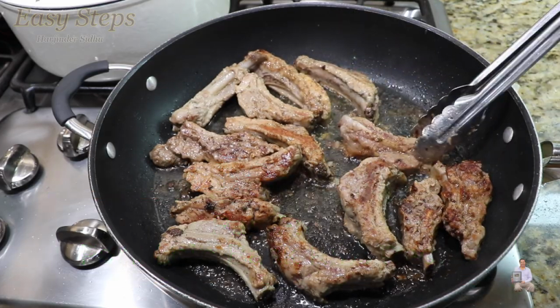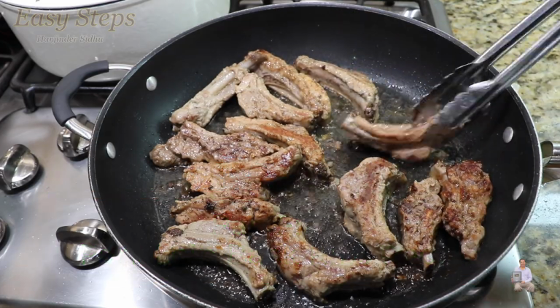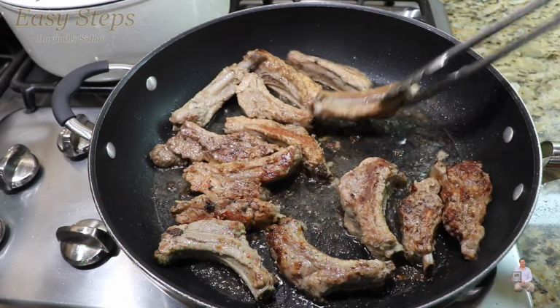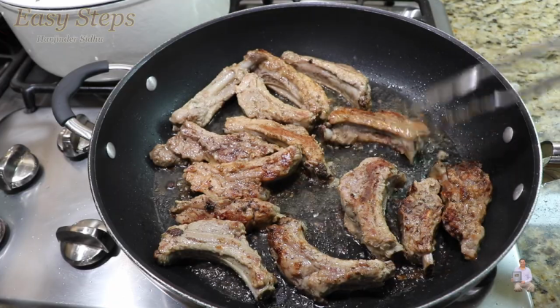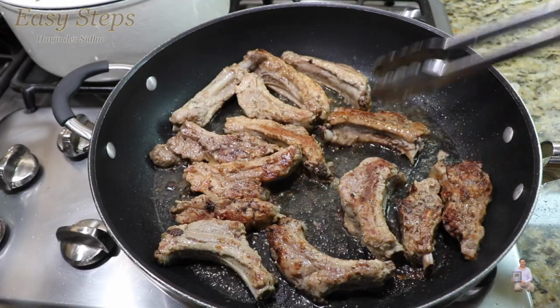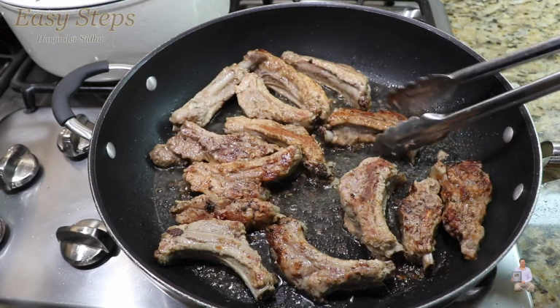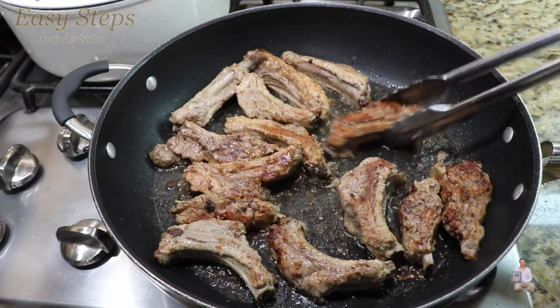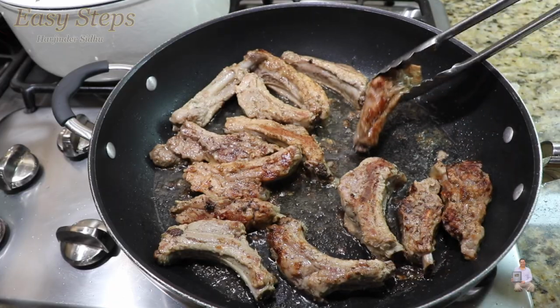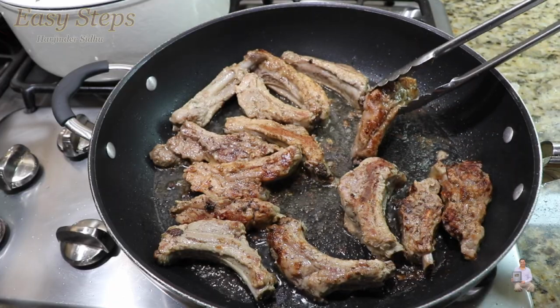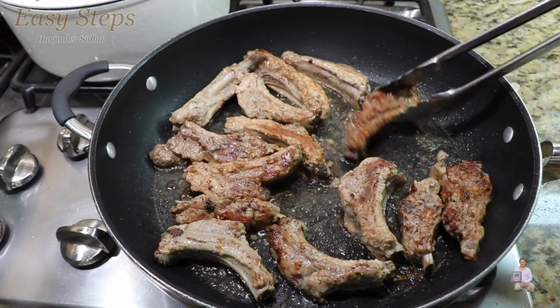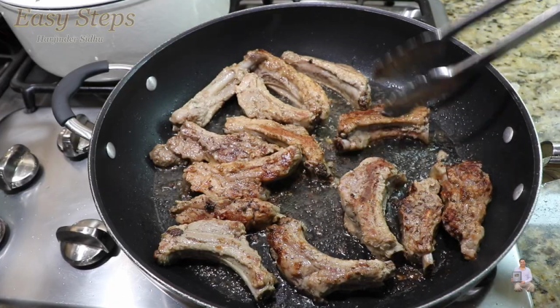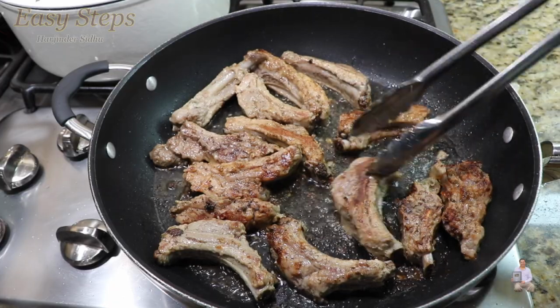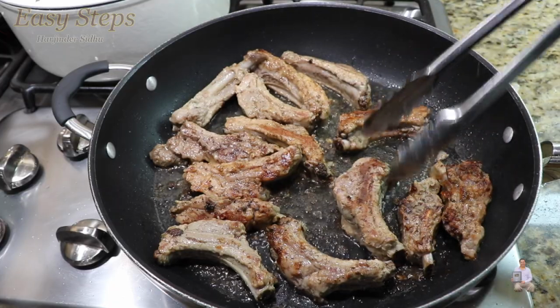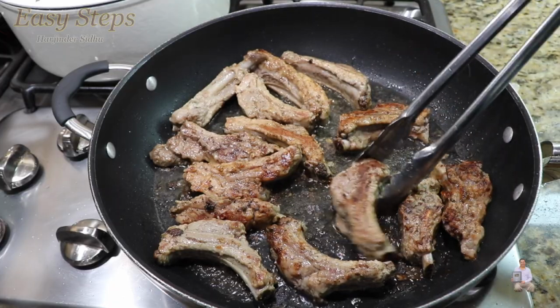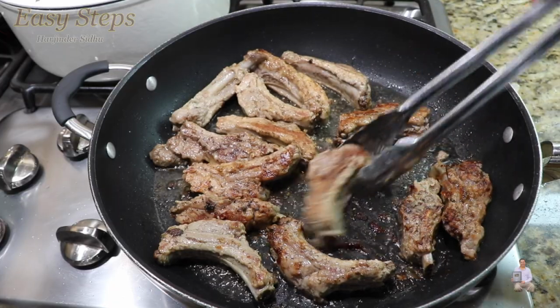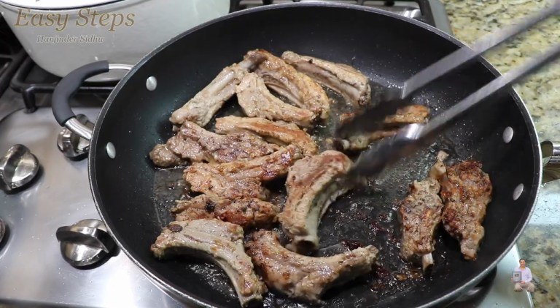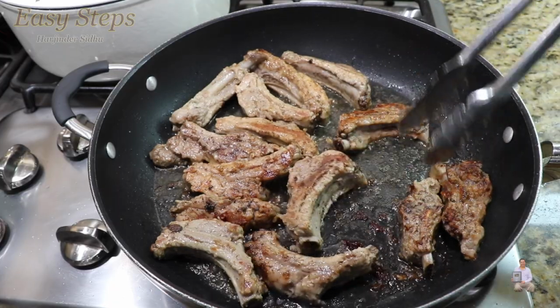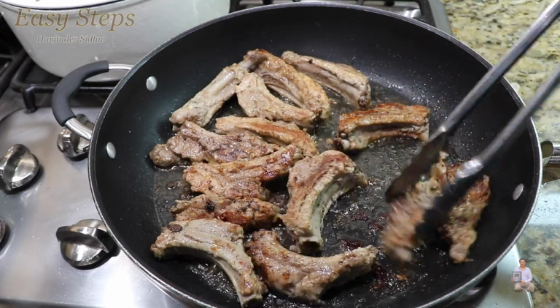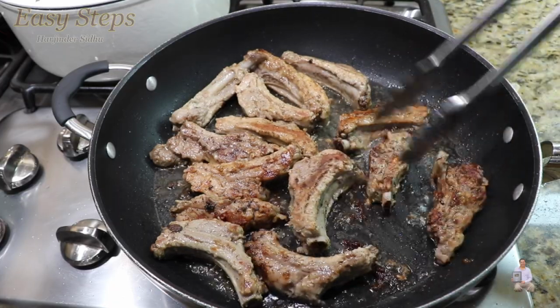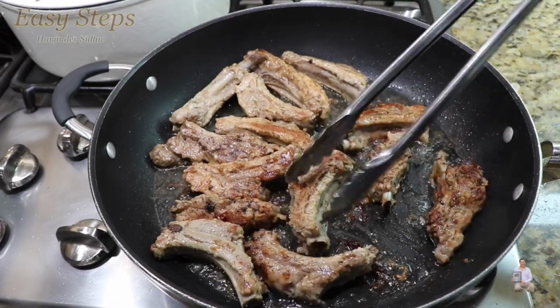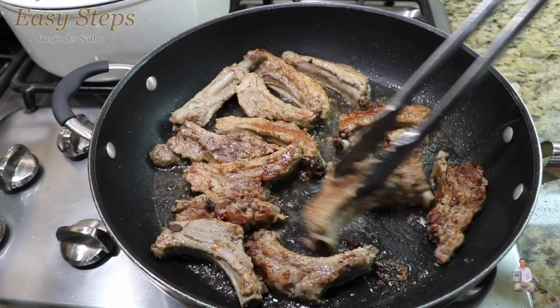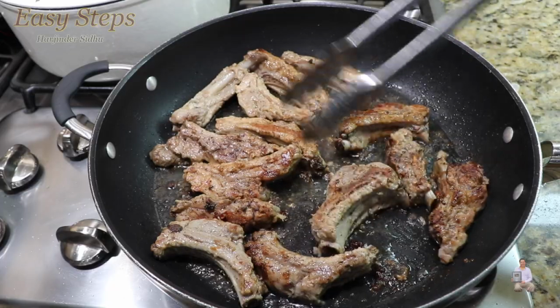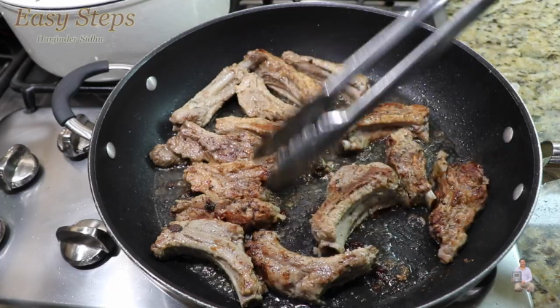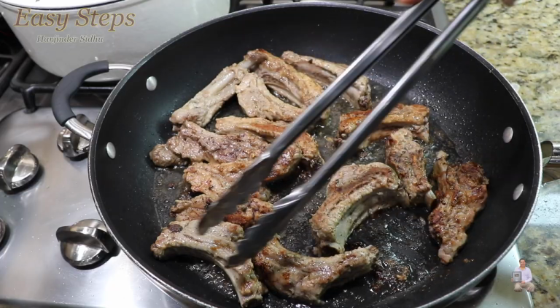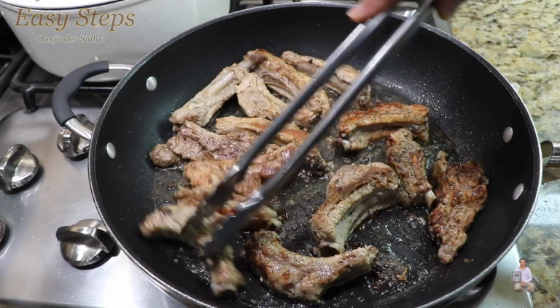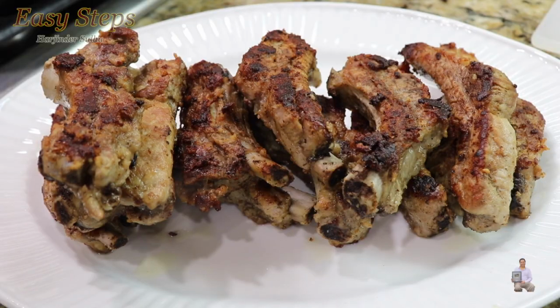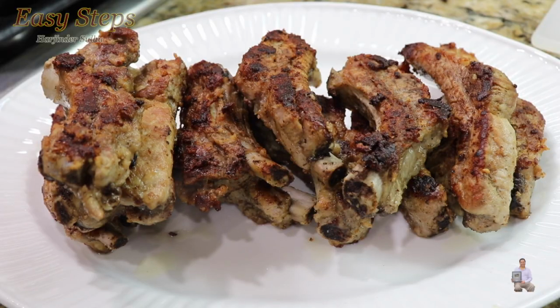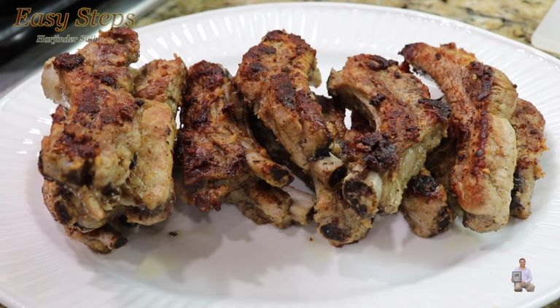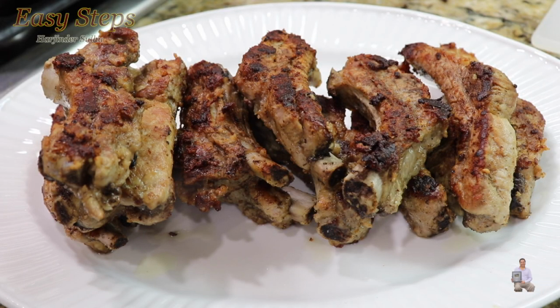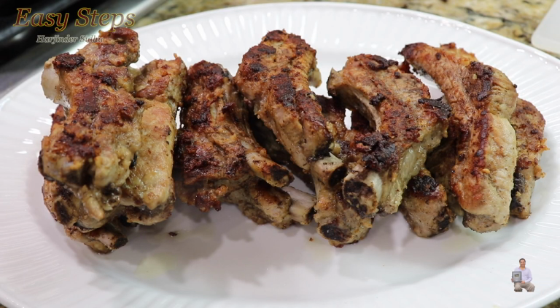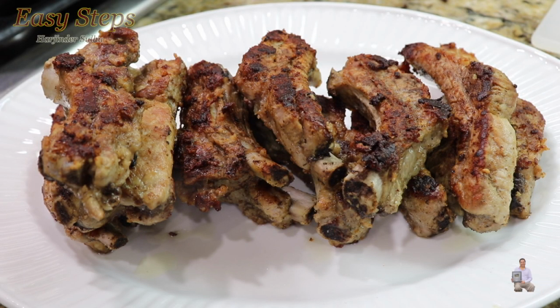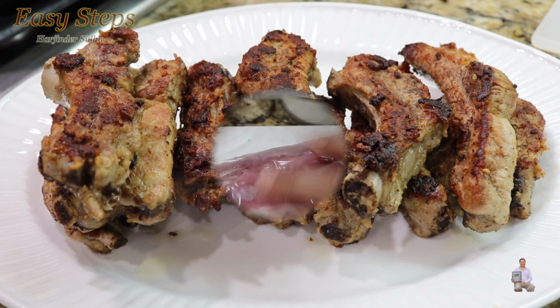We're going to need just black pepper and salt. The rest of the spices are your choice — you can add them if you want.